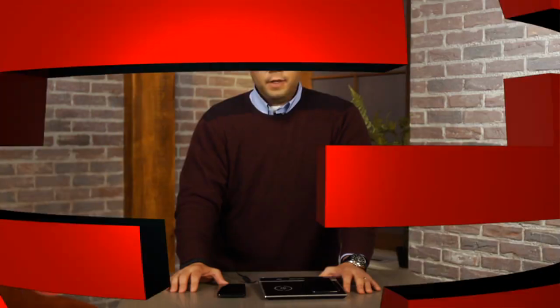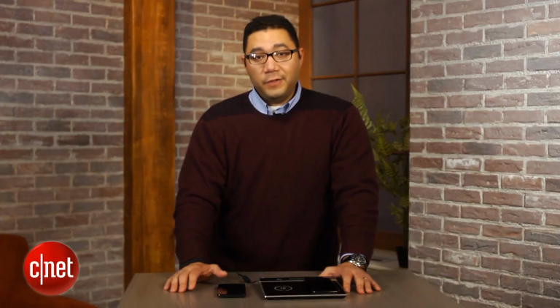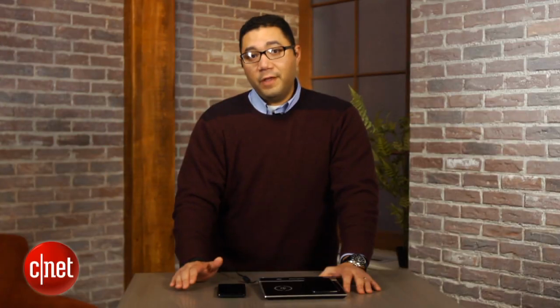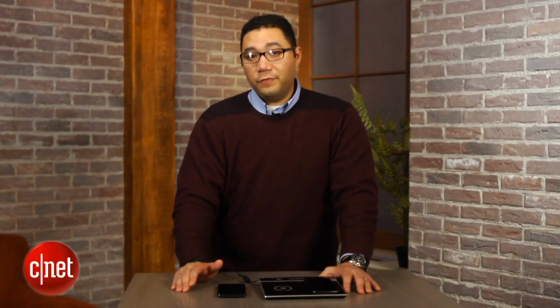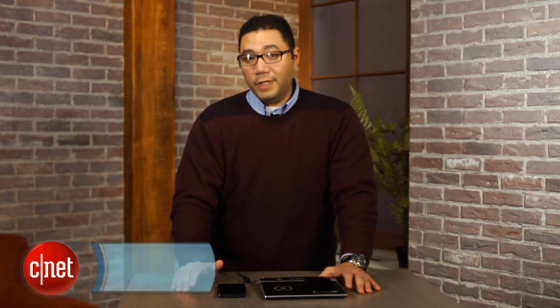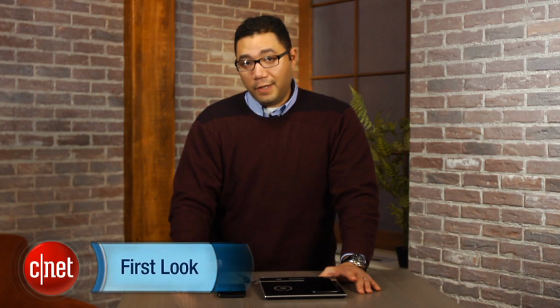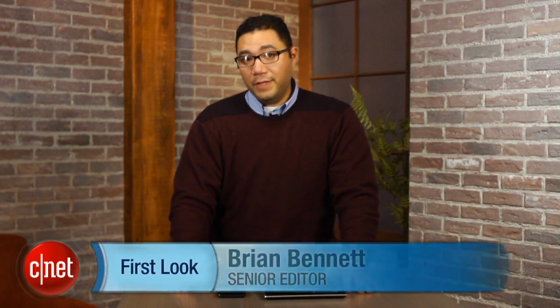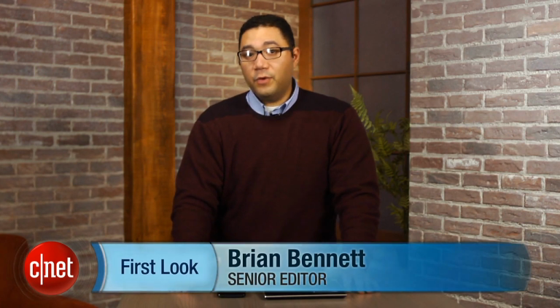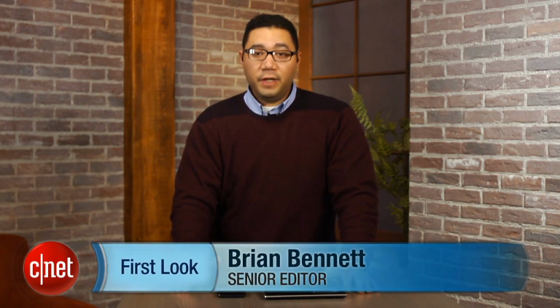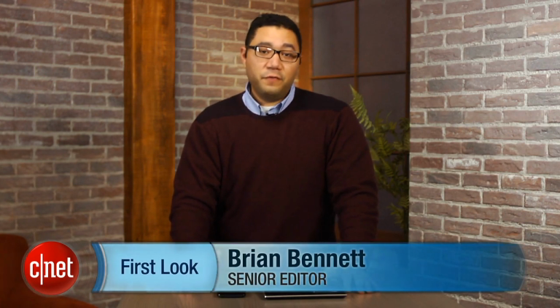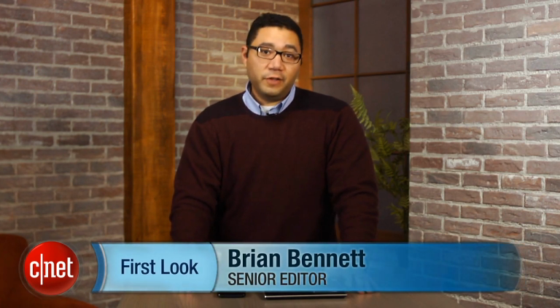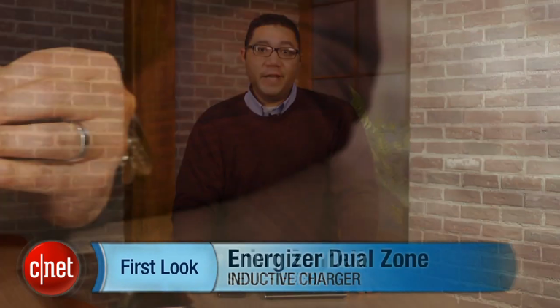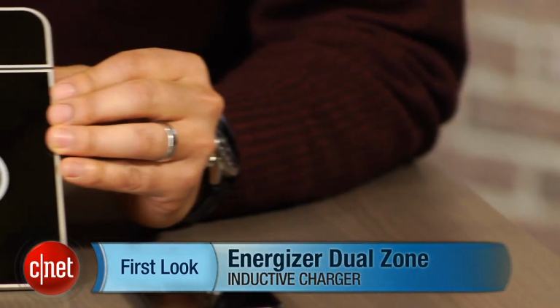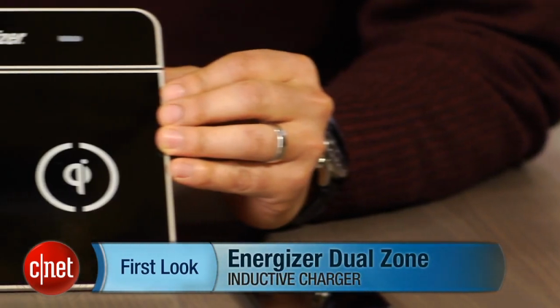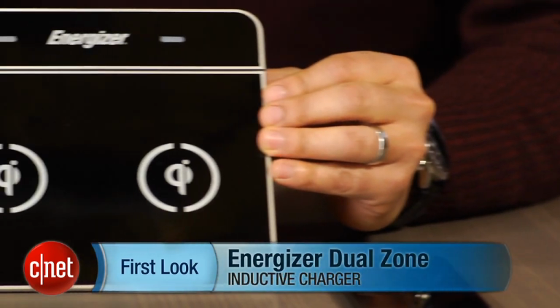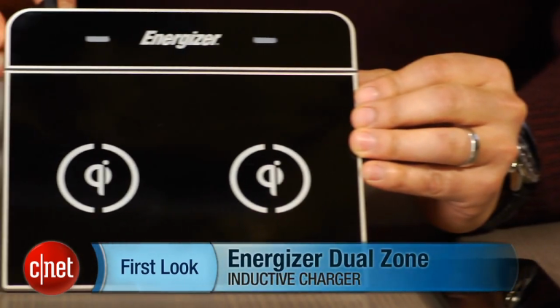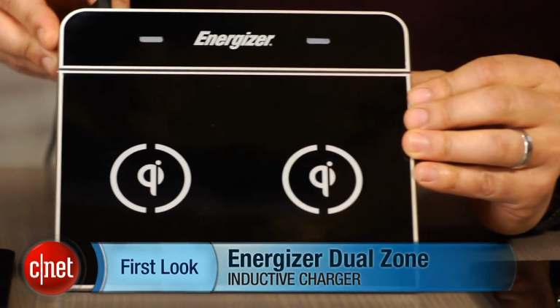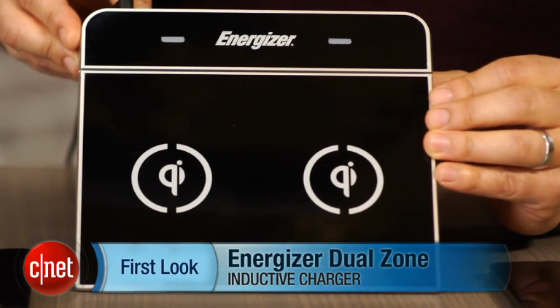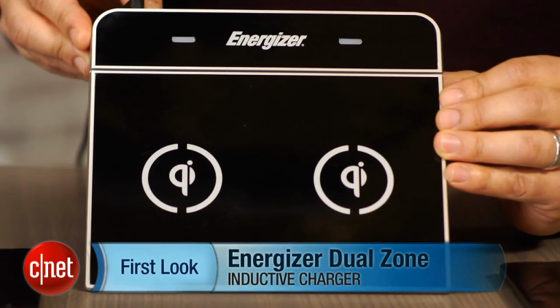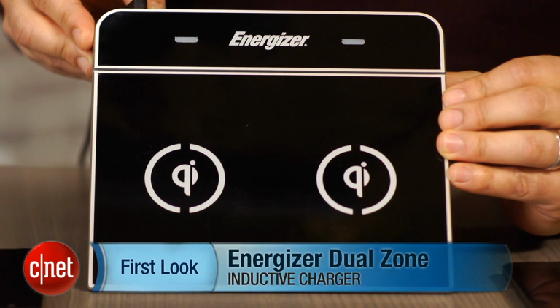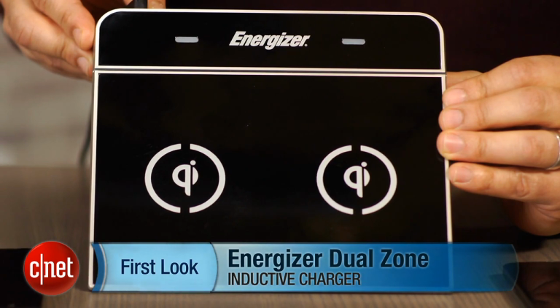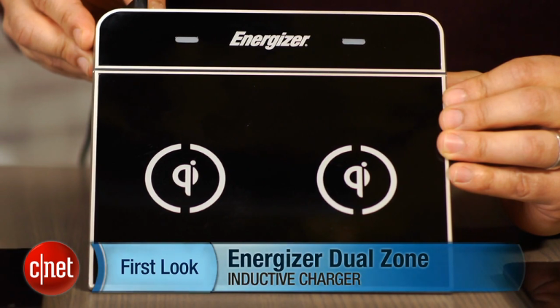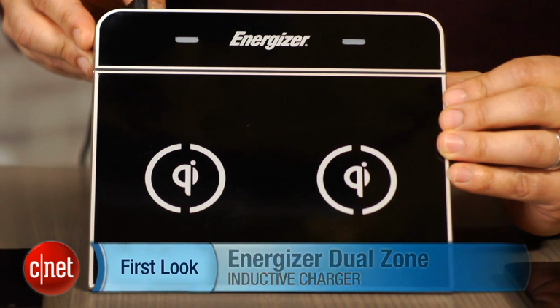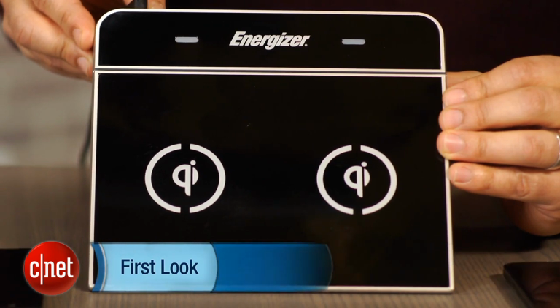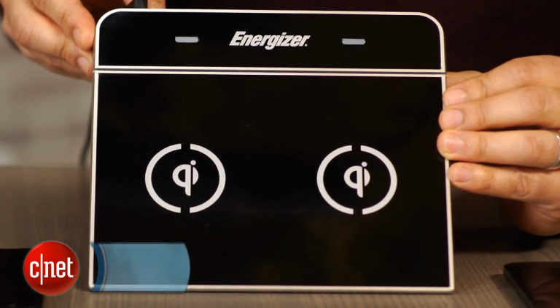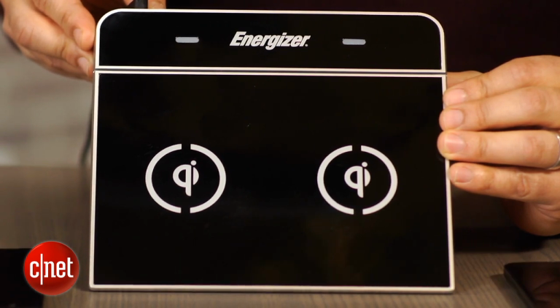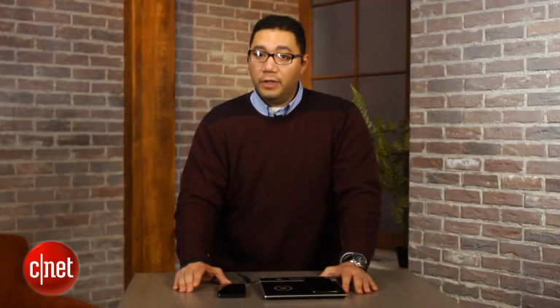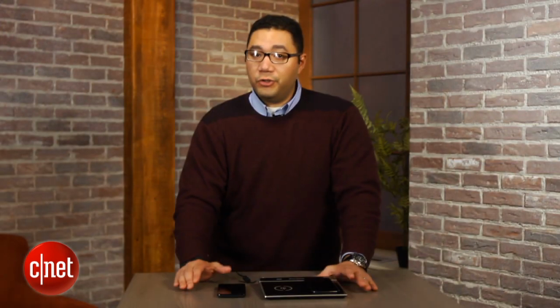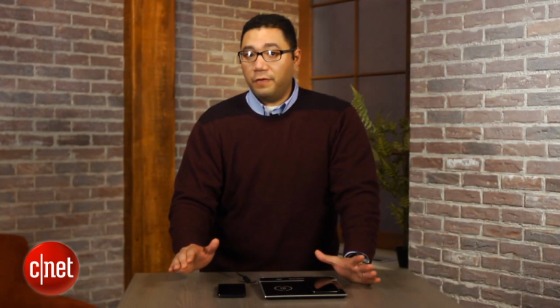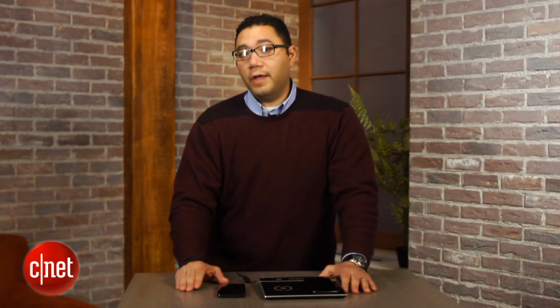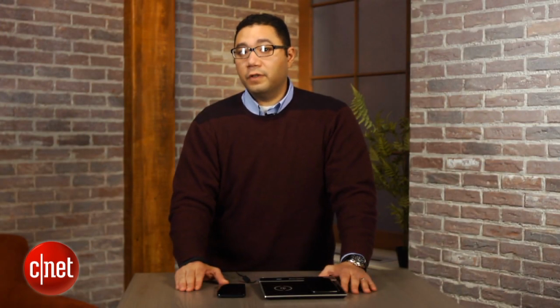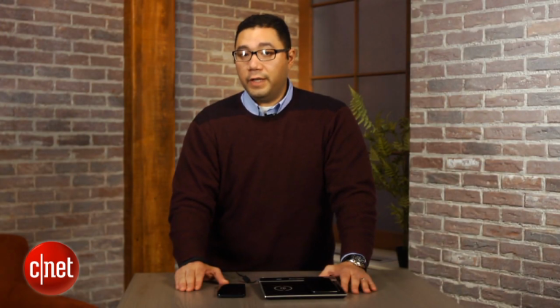Hi, this is Brian Bennett for CNET.com, and today we're taking a first look at the Energizer Dual Zone Inductive Charger. This device has a list price of $89, but I'm sure you can find it online for a little less.